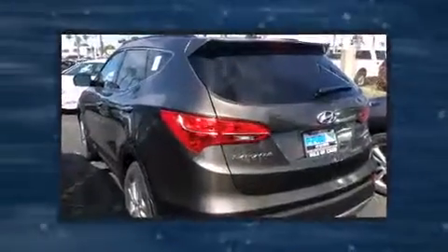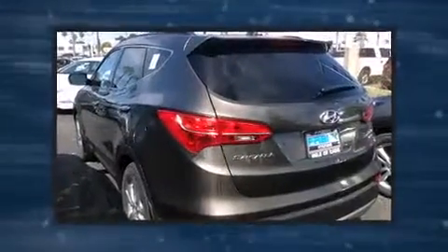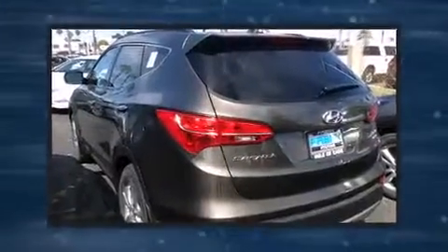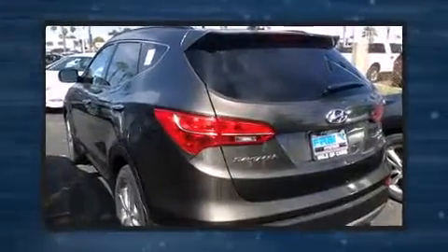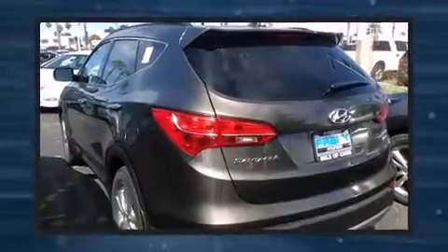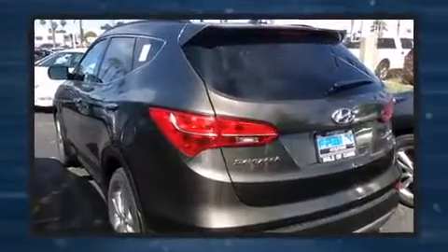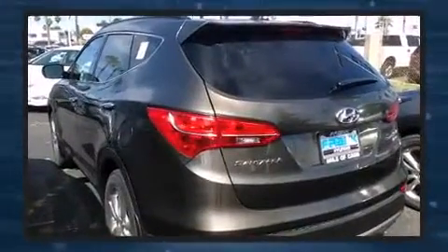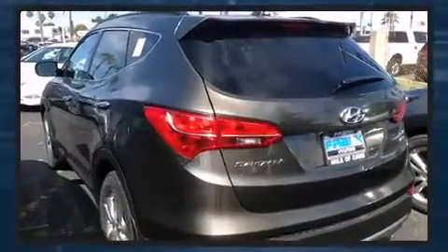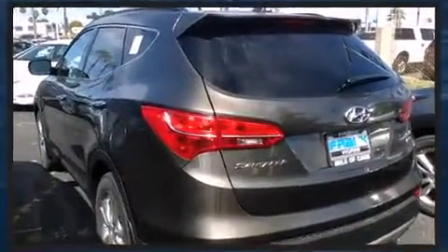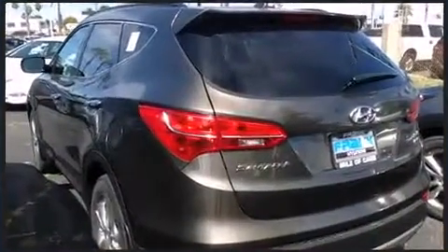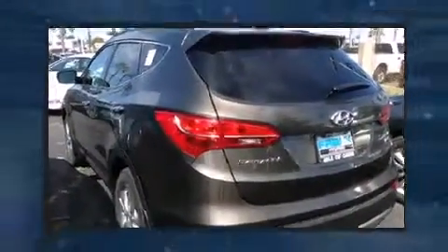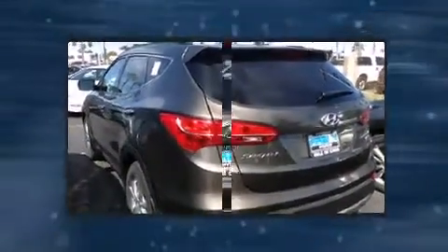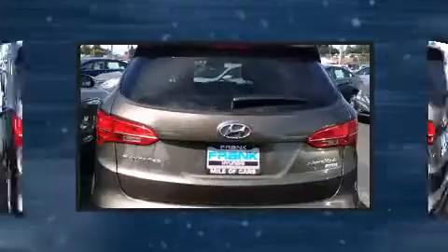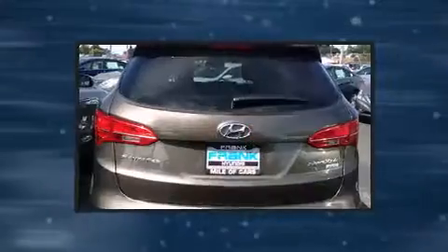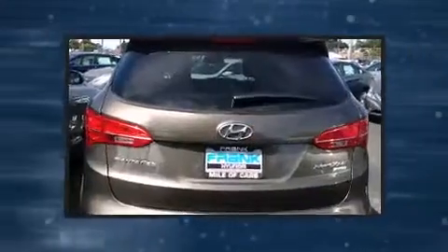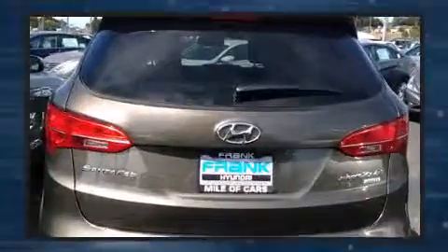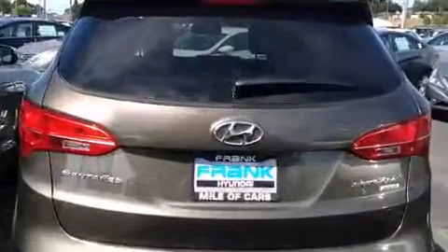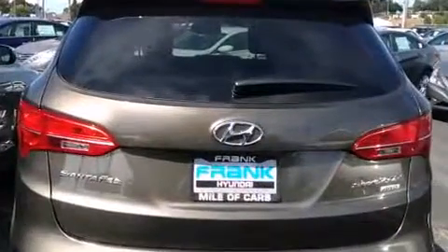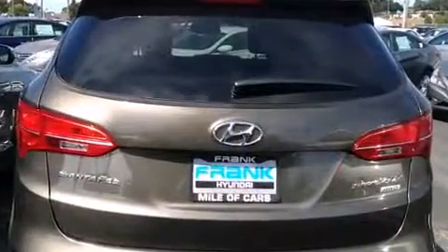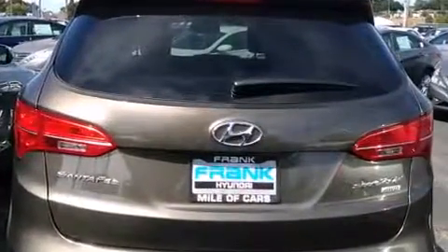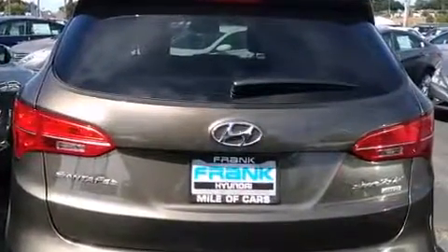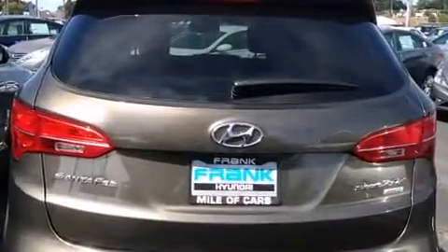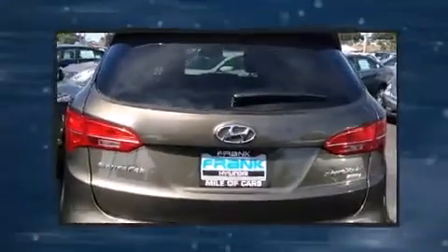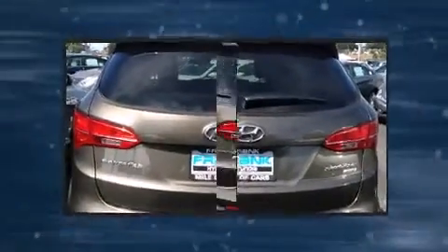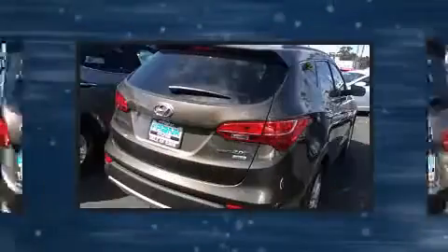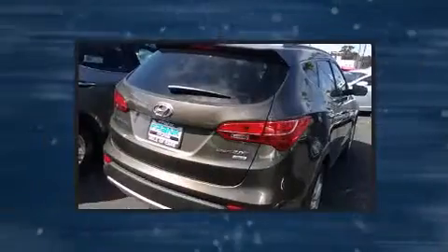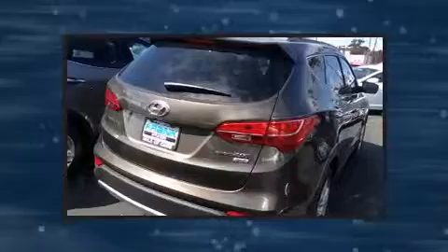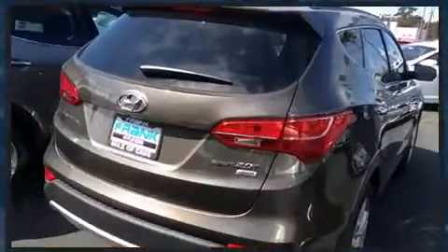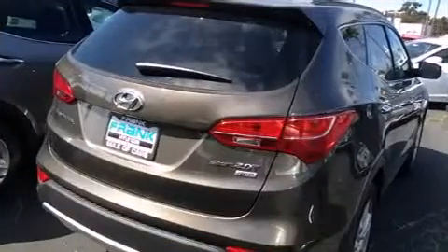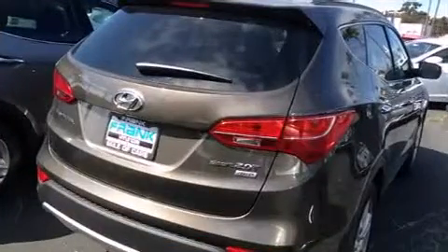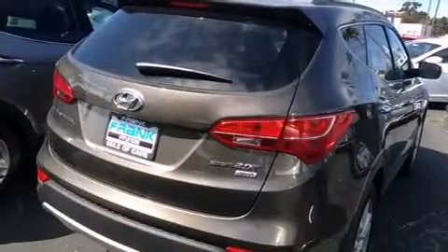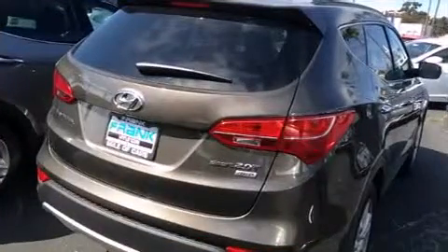Well-tuned suspension and stability control deliver a spirited yet composed ride and drive. The engine breathes better thanks to a turbocharger, improving both performance and economy.